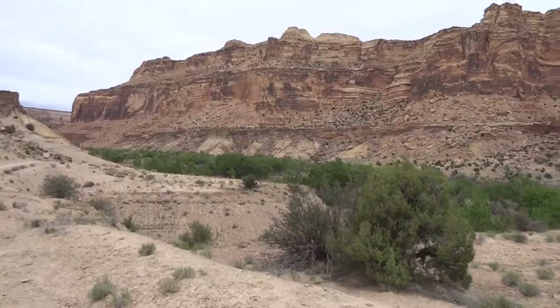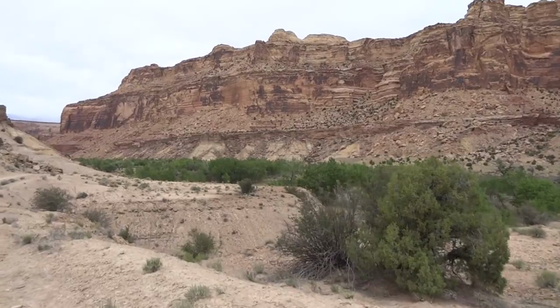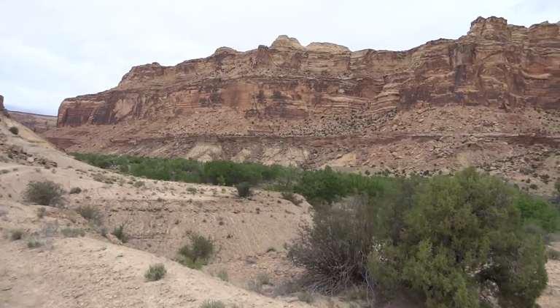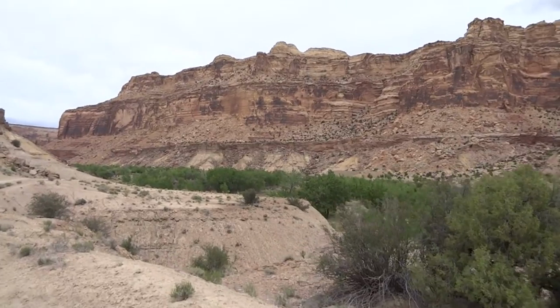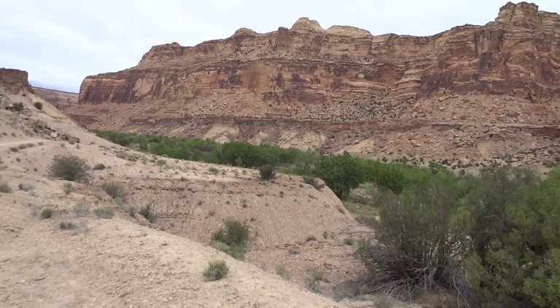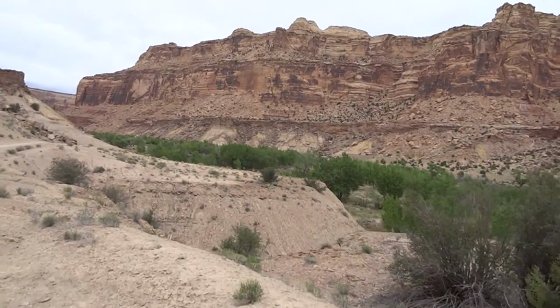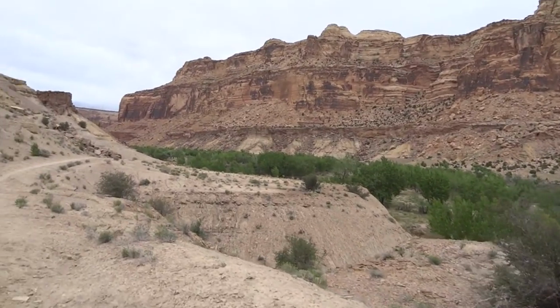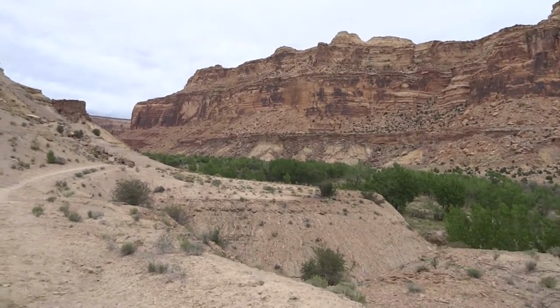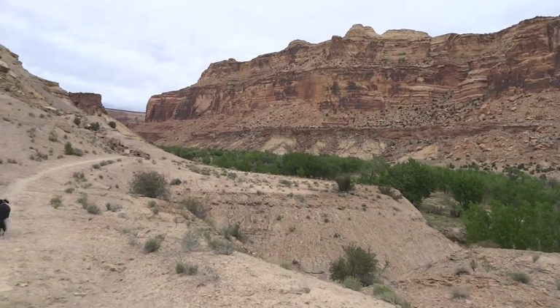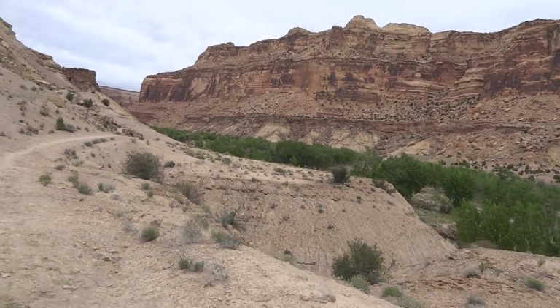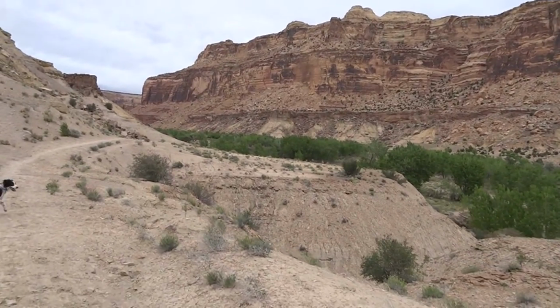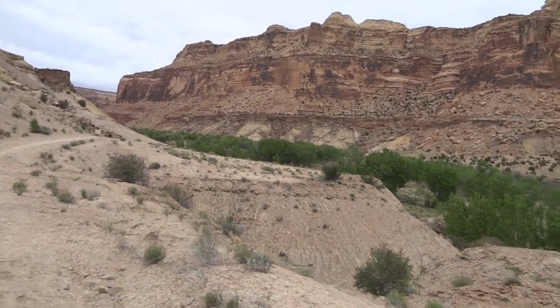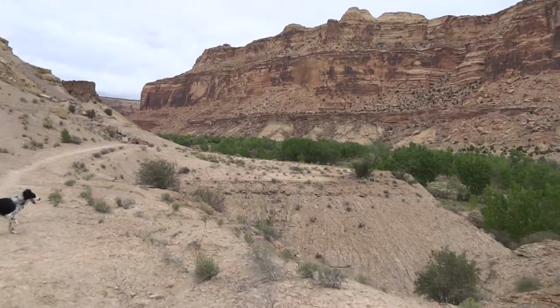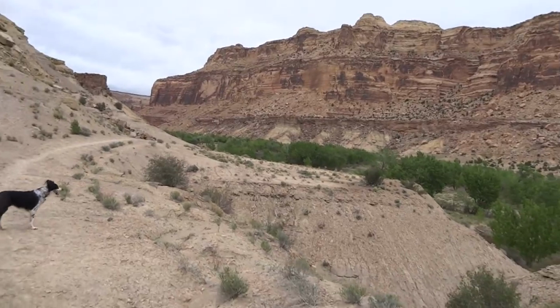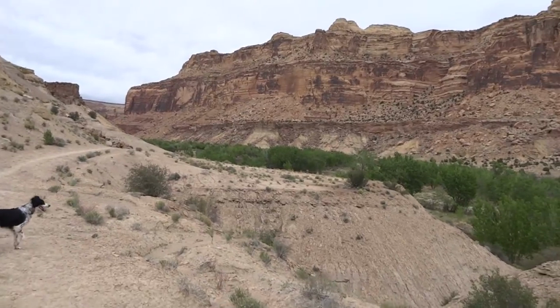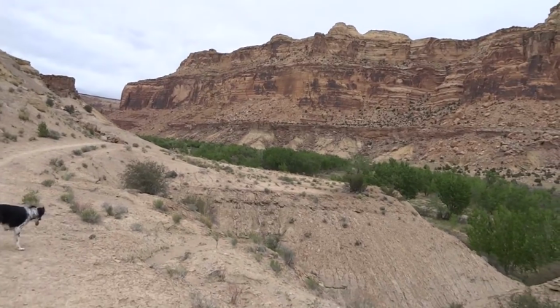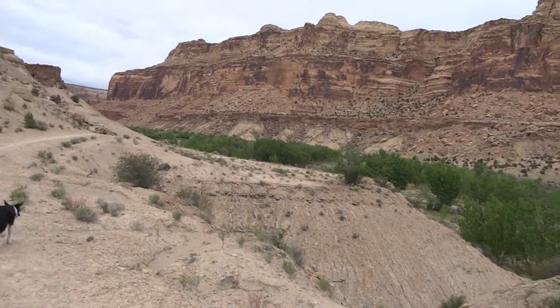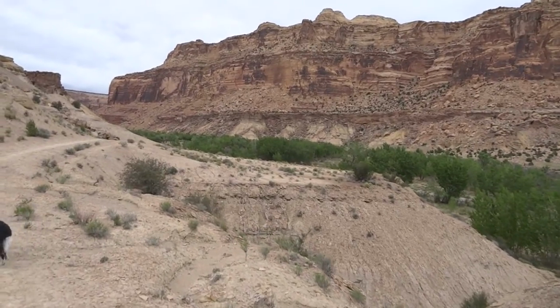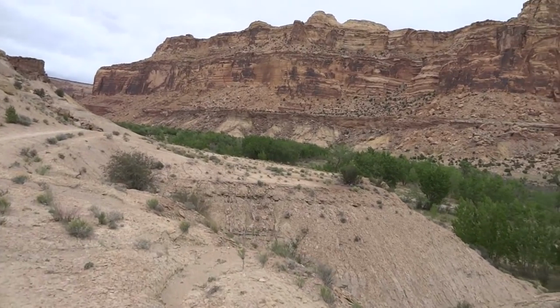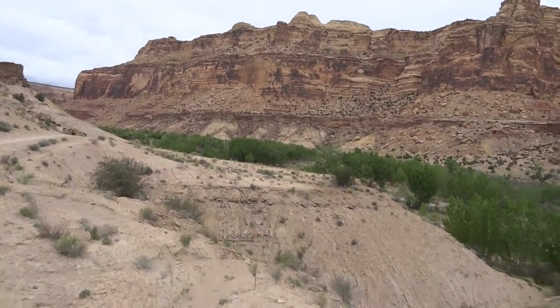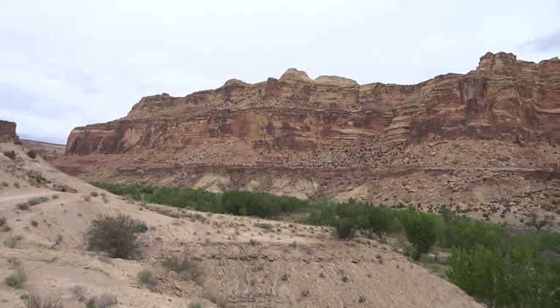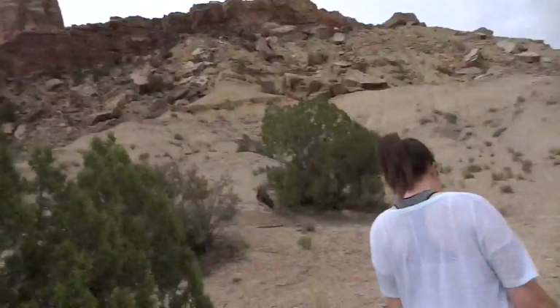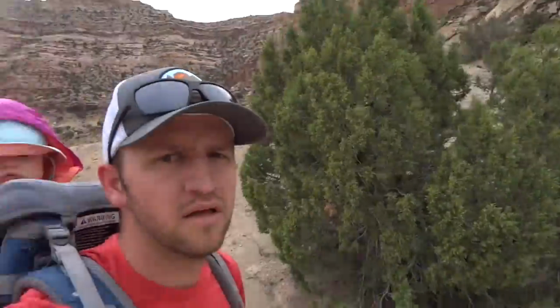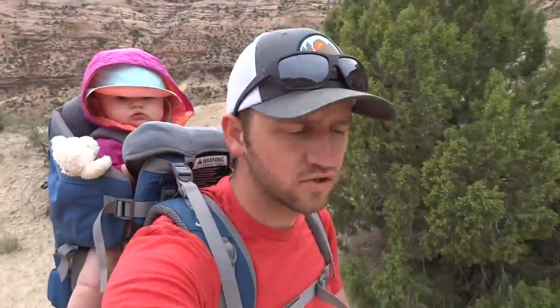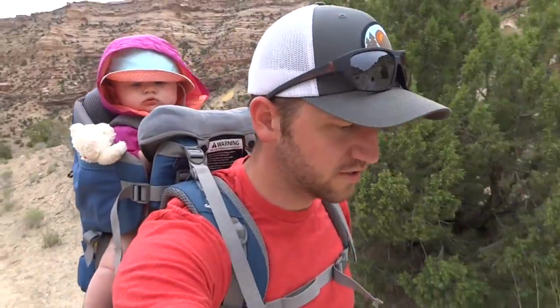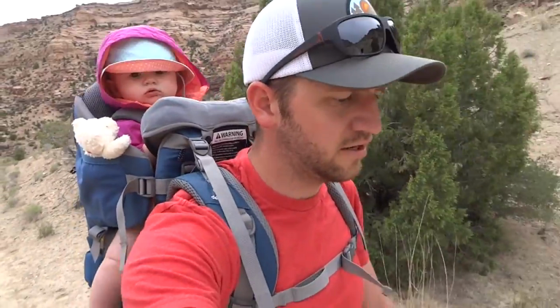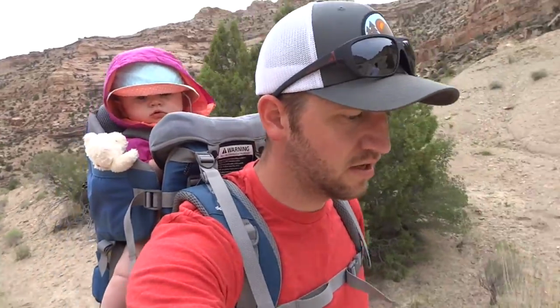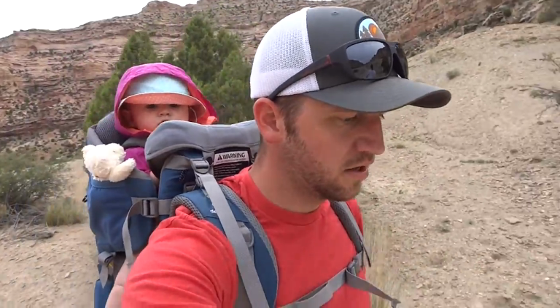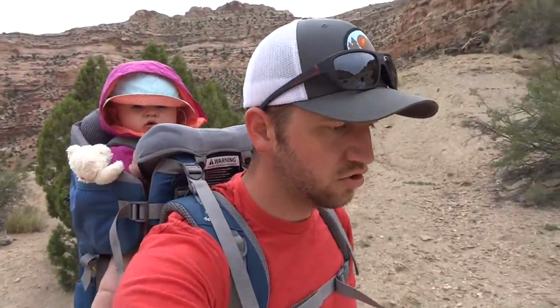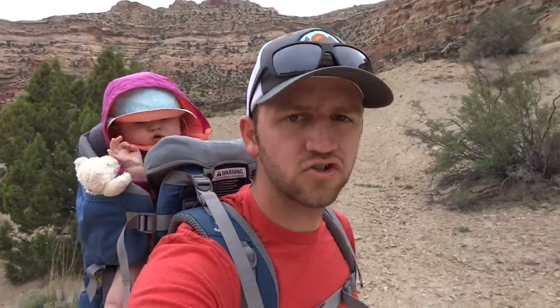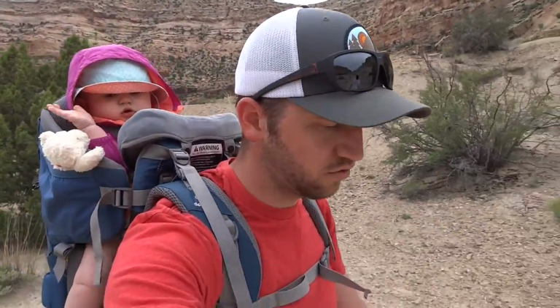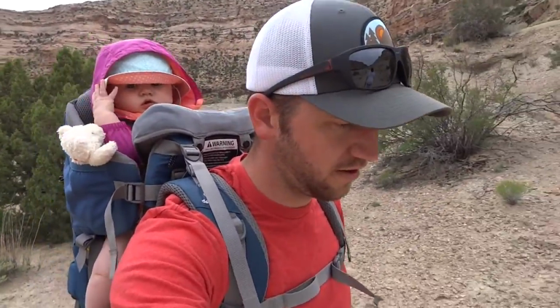We've gone about a mile into the canyon so far. We're going to try to do maybe 3 or 4 miles in and then turn around and come back. What's cool about this canyon is you can do just a straight-through hike on it.